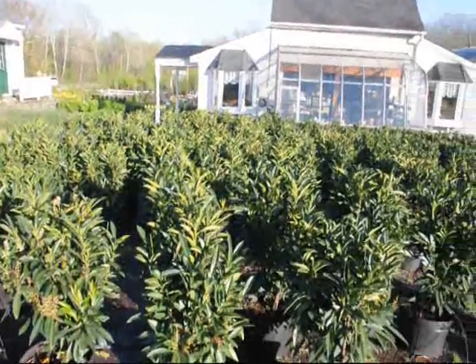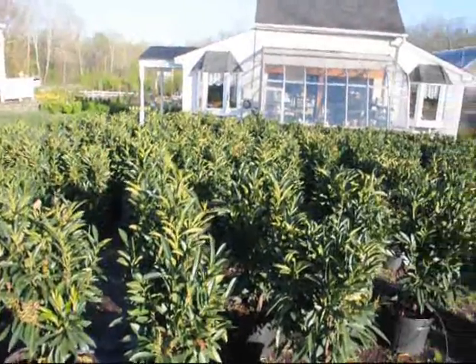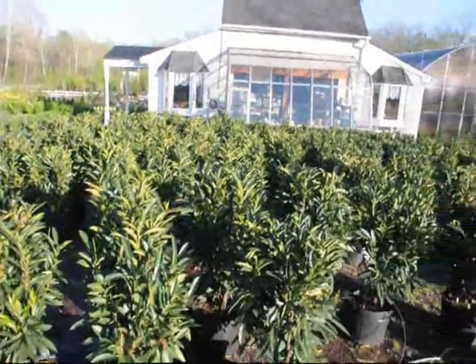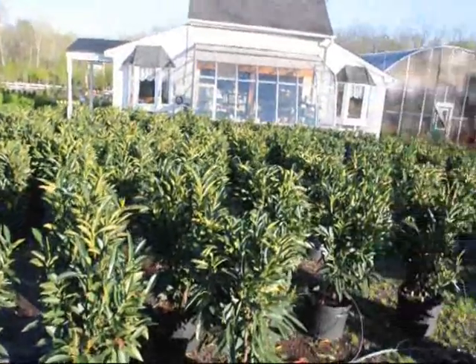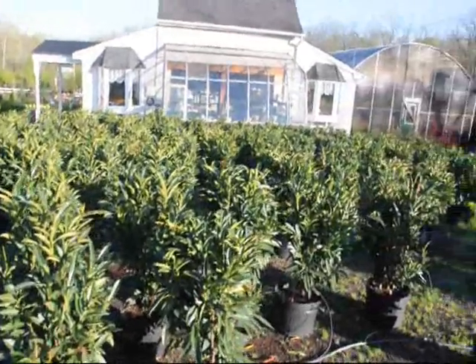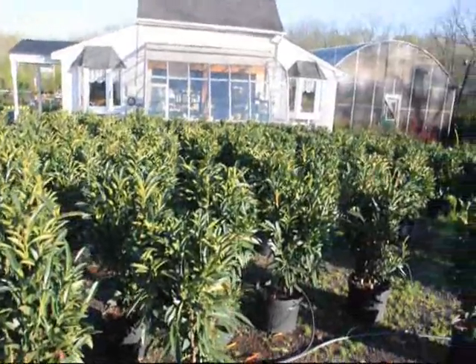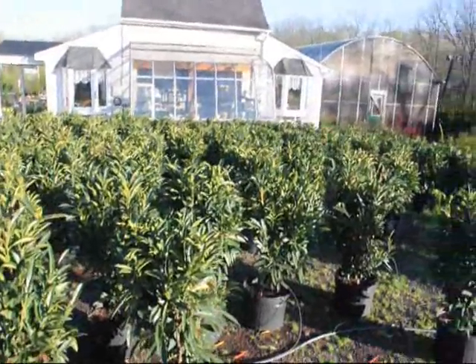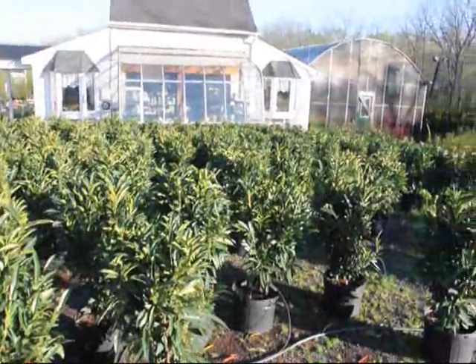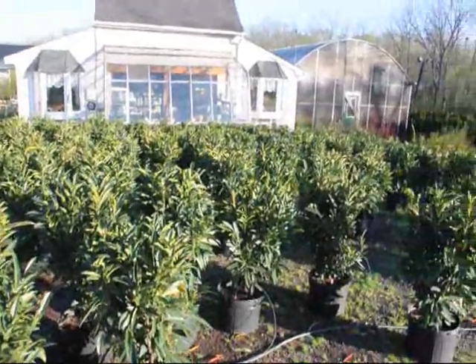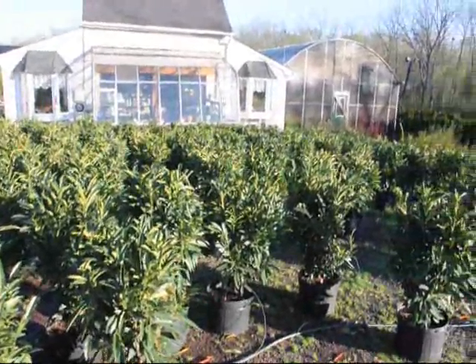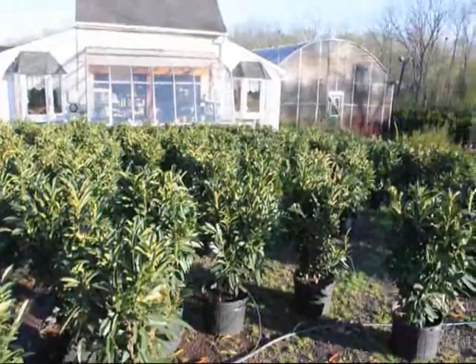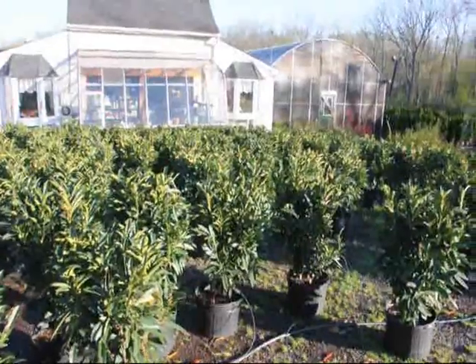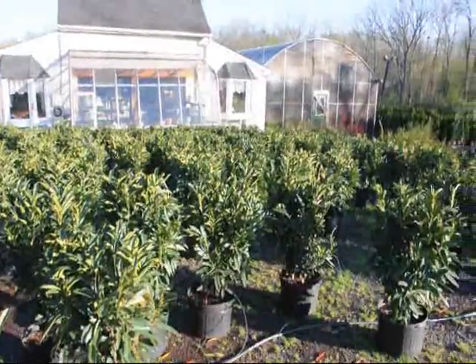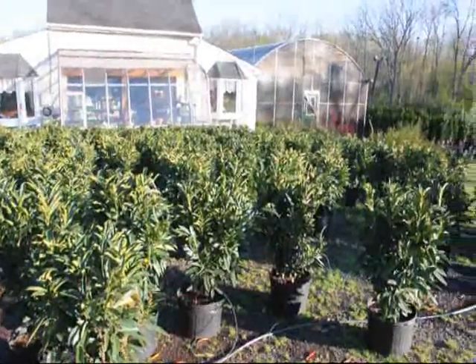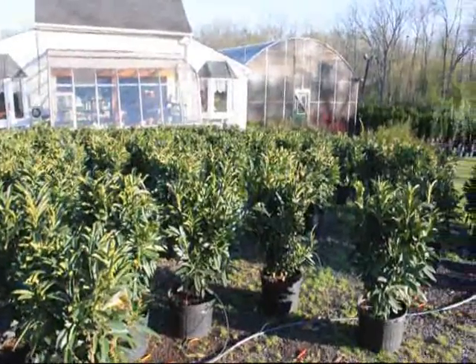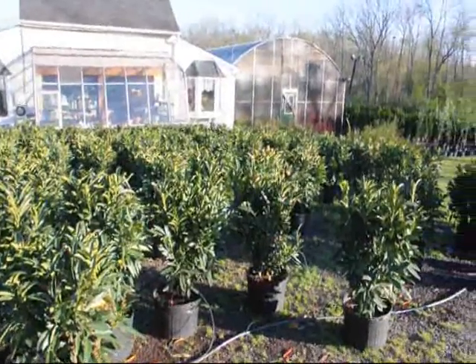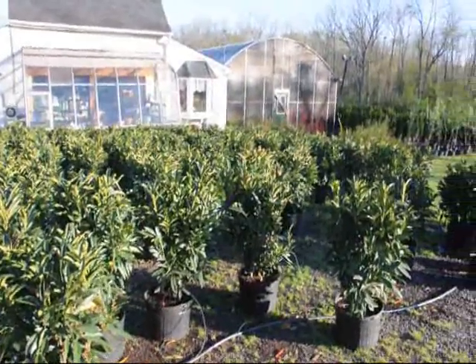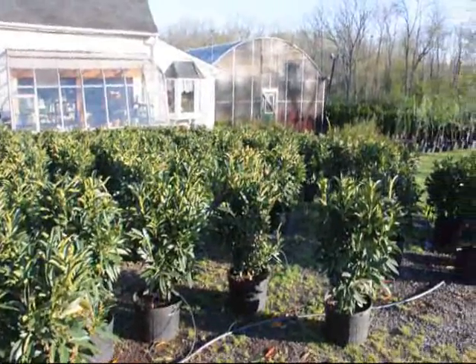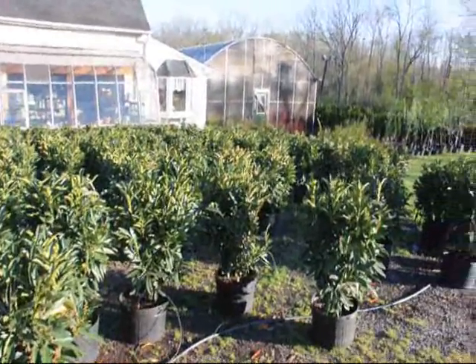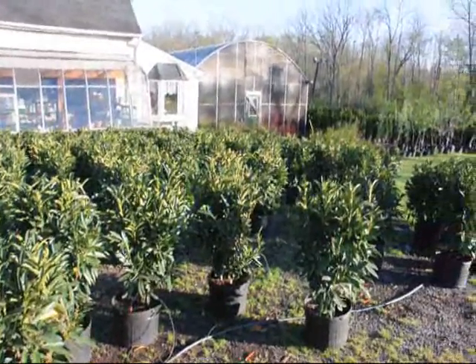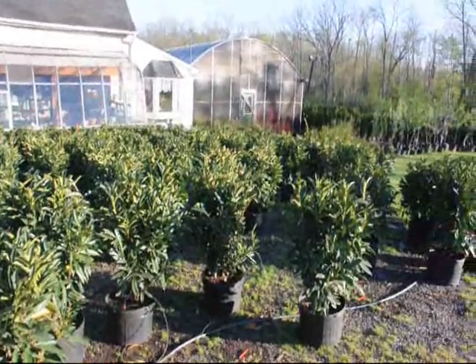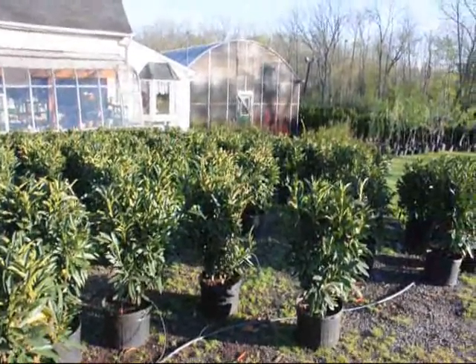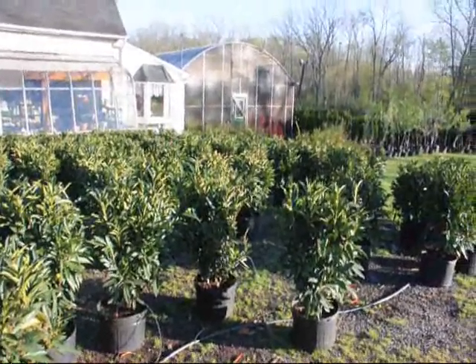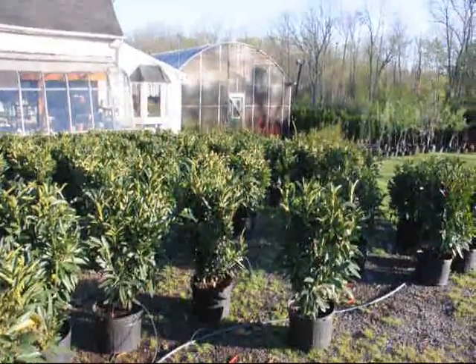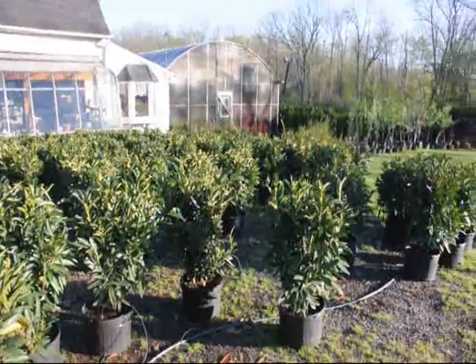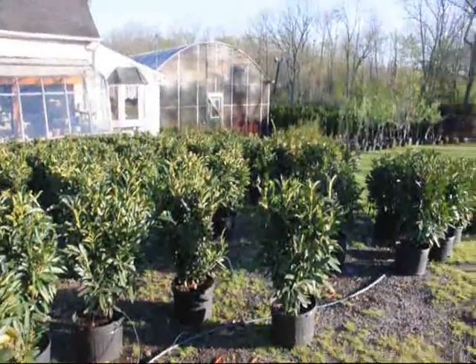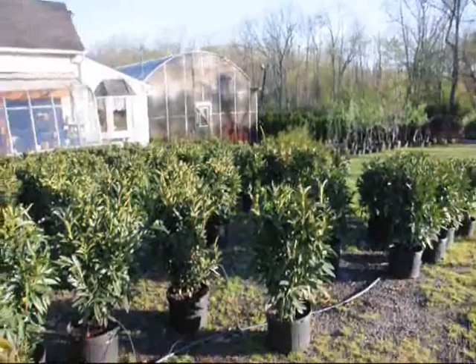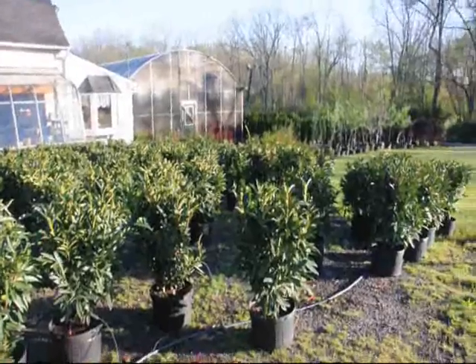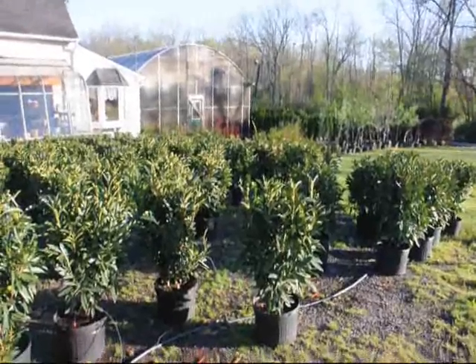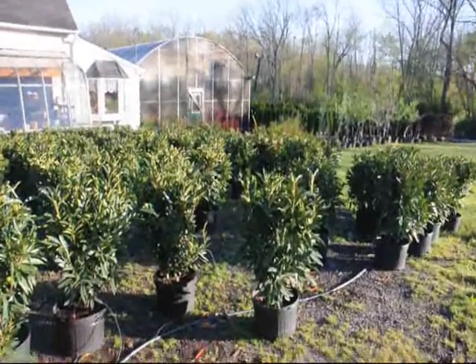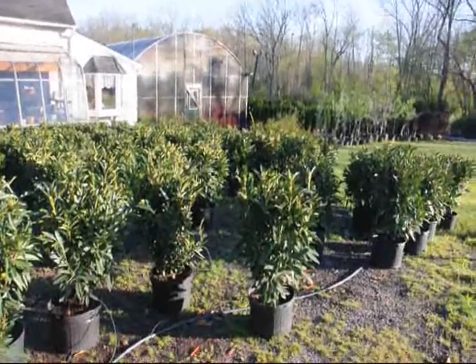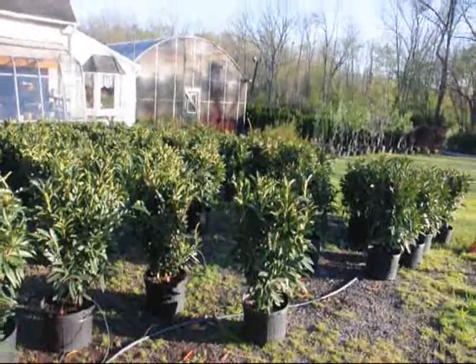If you would like these, just give us a call at 215-651-8329 at Highland Hill Farm. We do deliver to Connecticut.